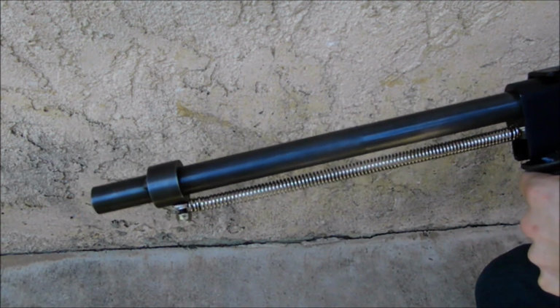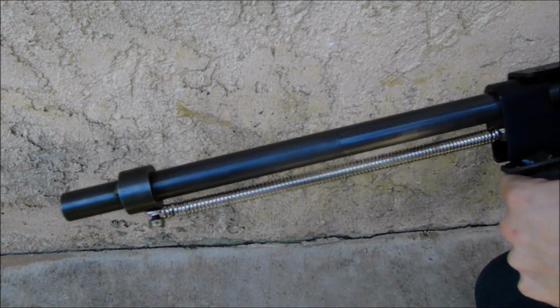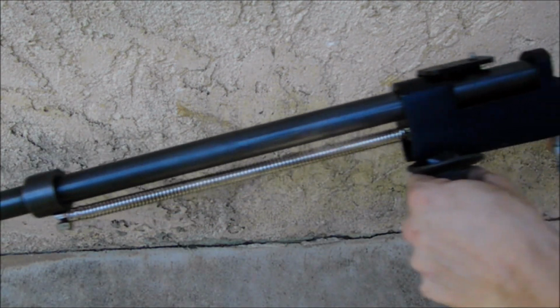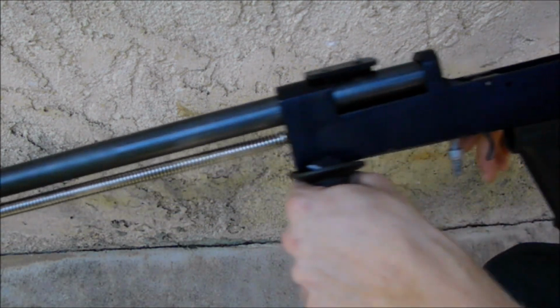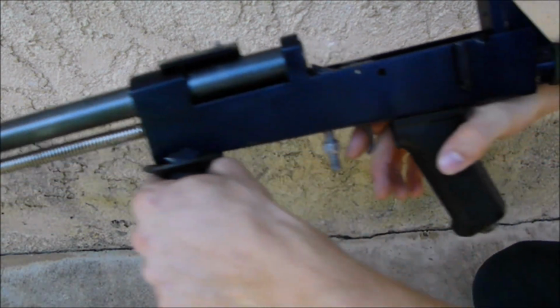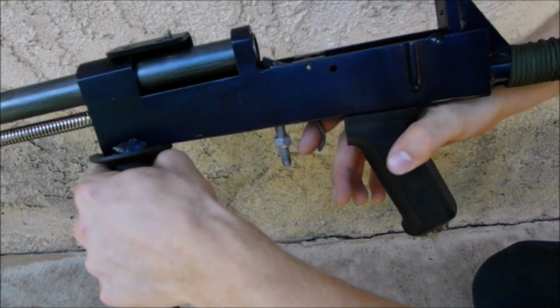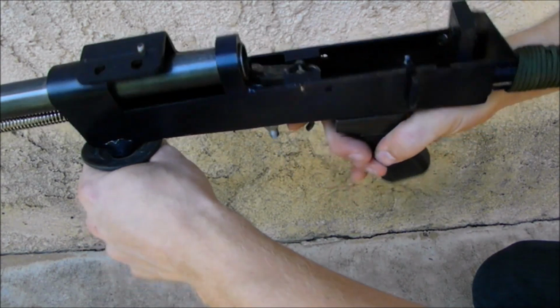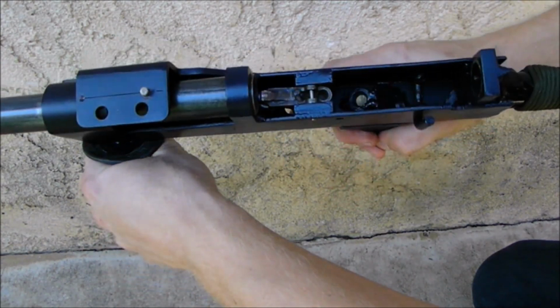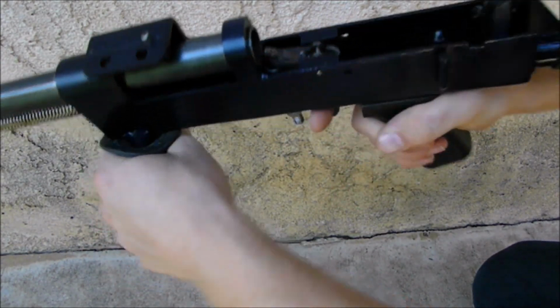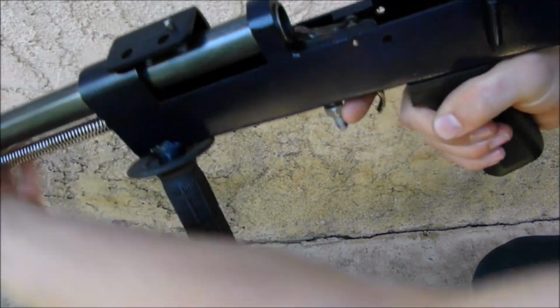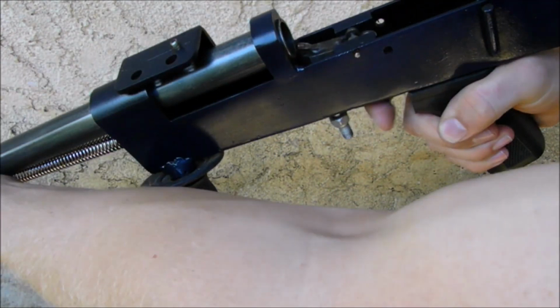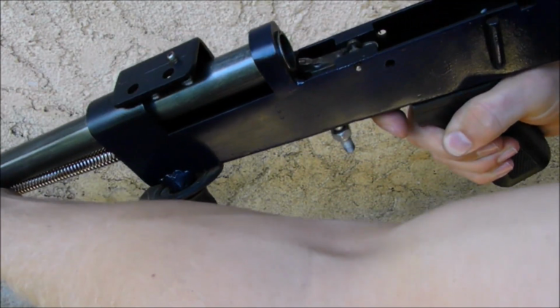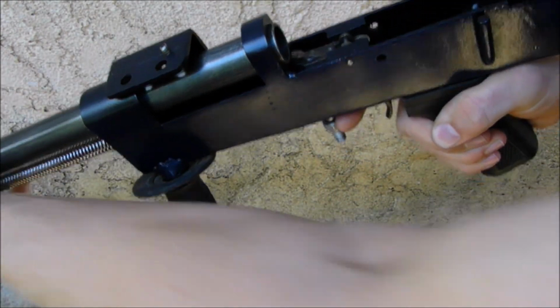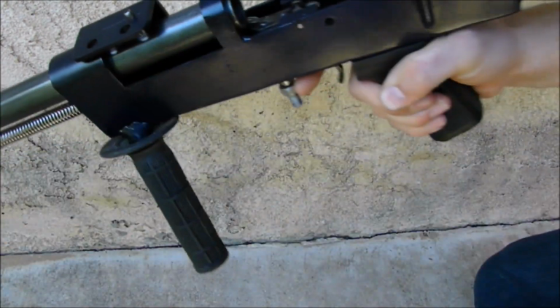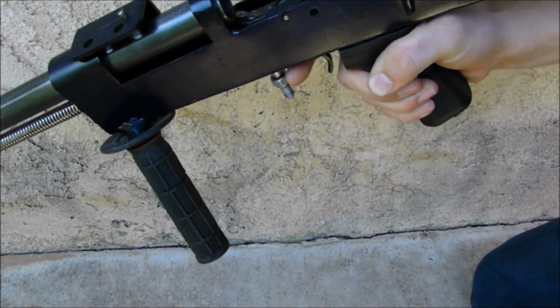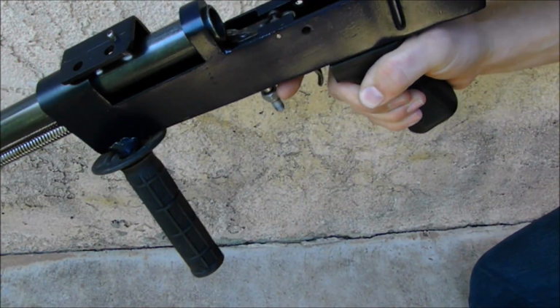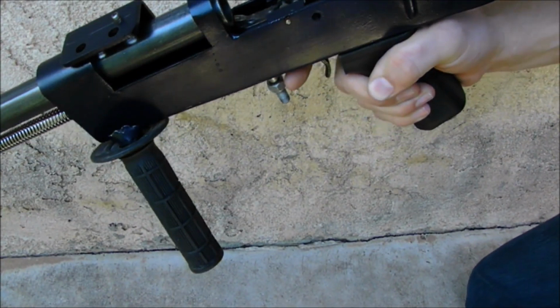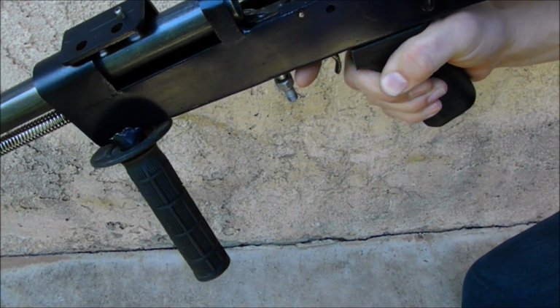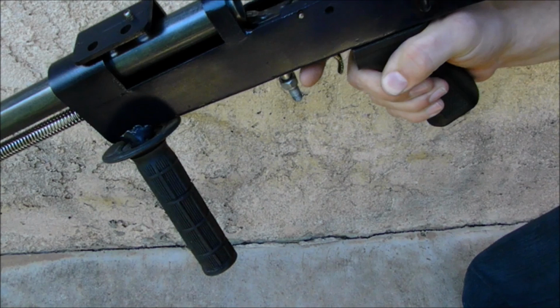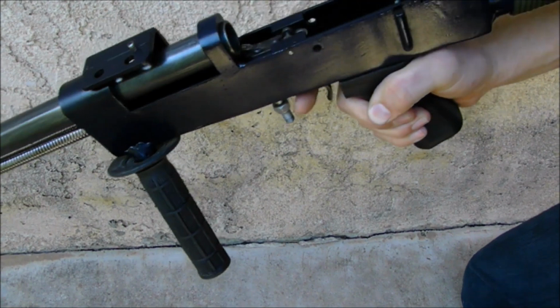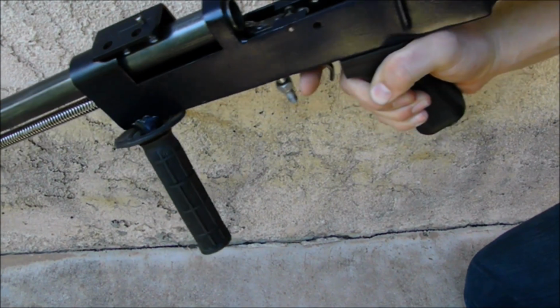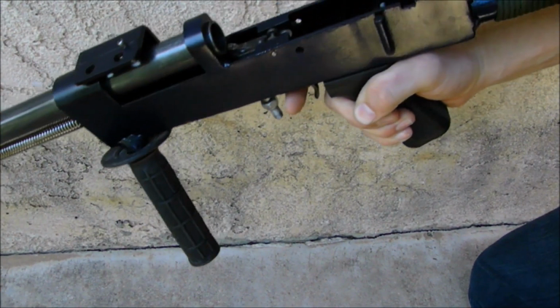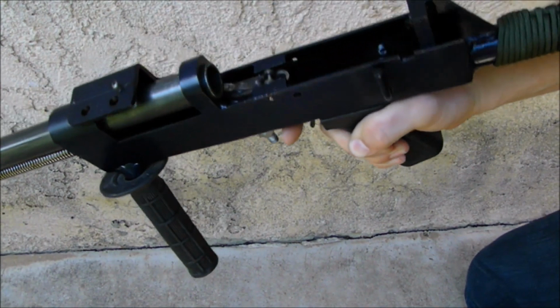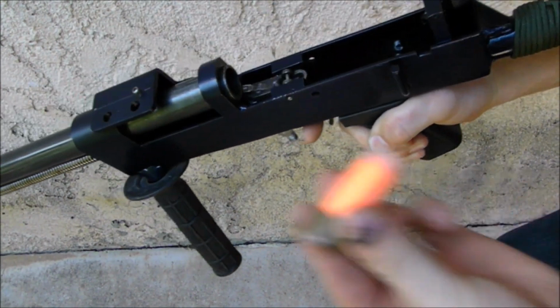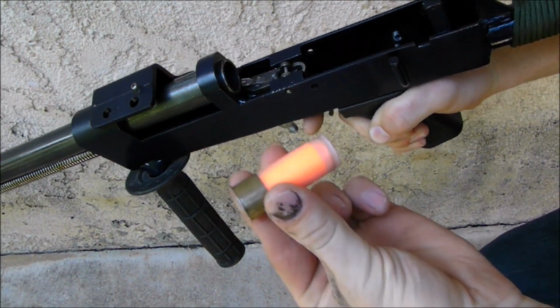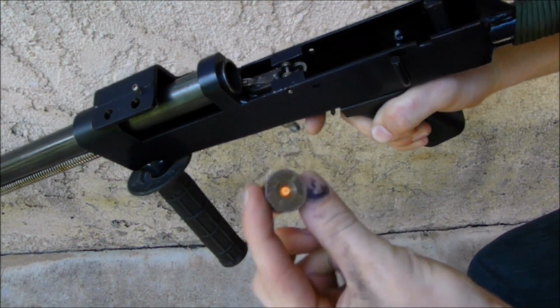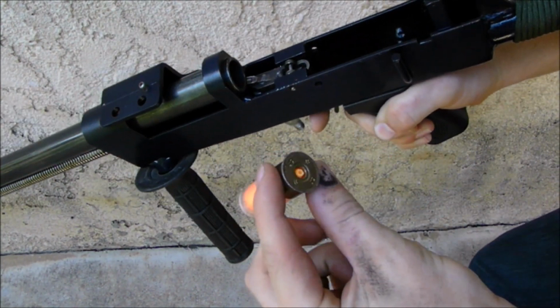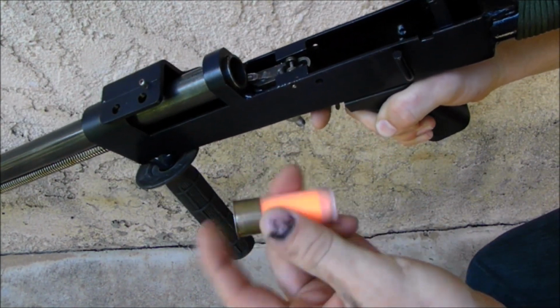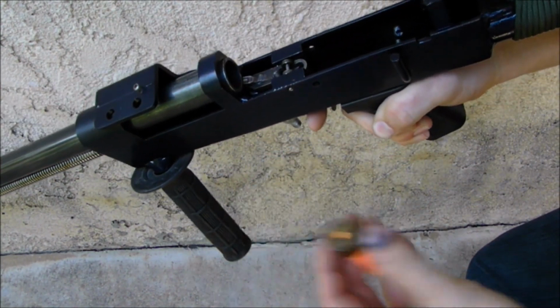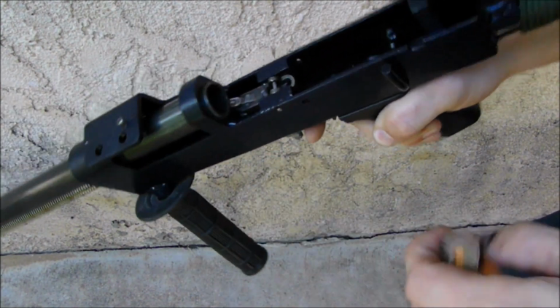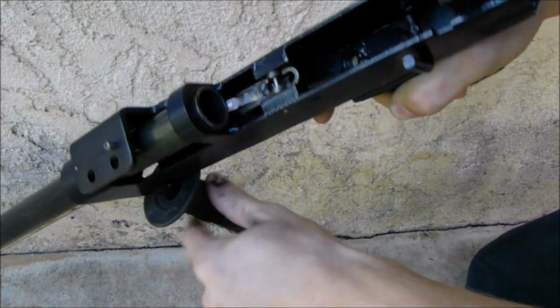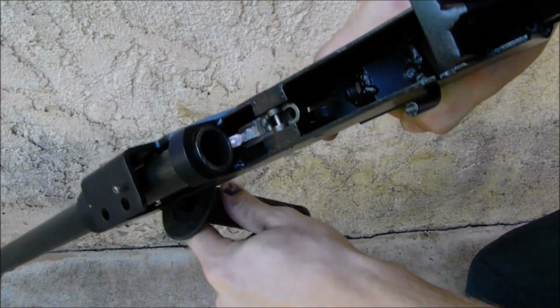What you see here — you open the shotgun like this, just pull the barrel forward completely, and then you would load a shell into the breech.